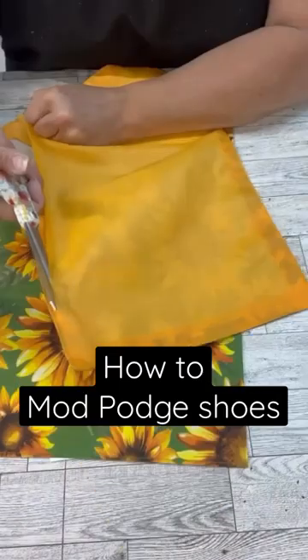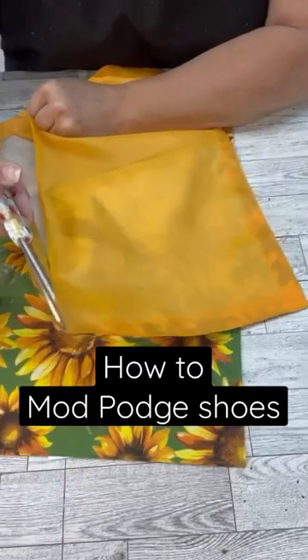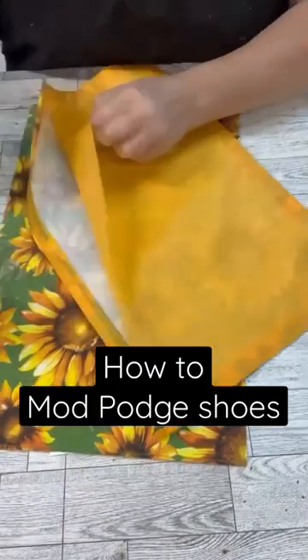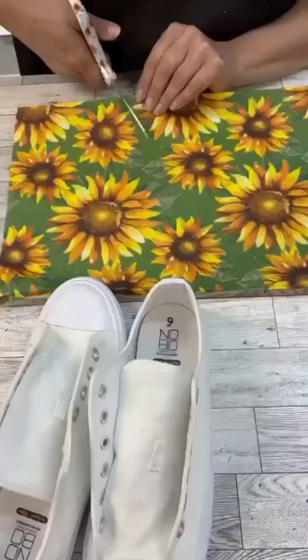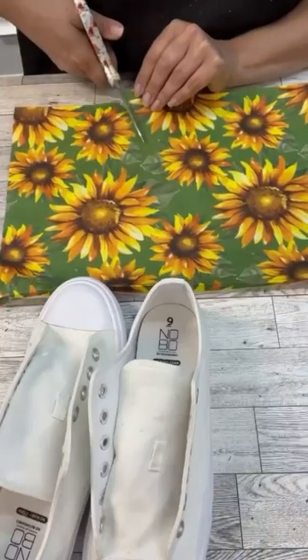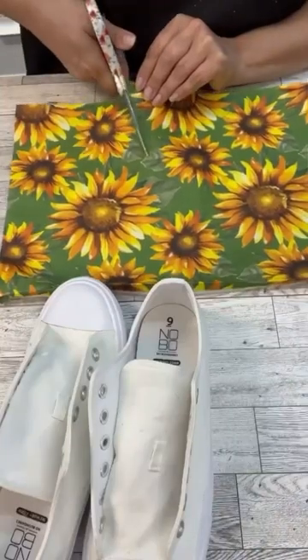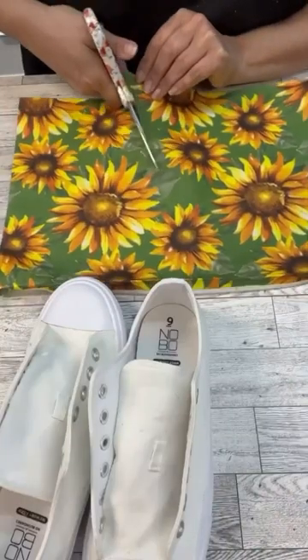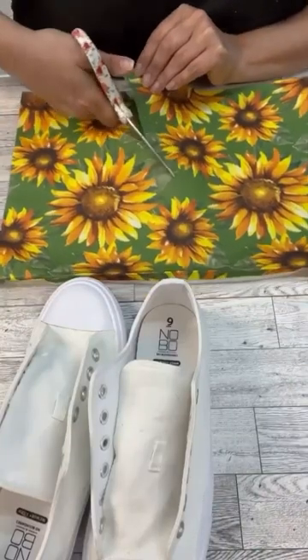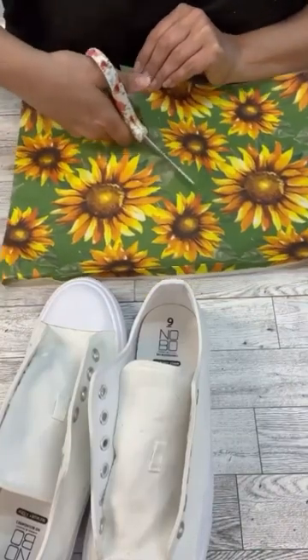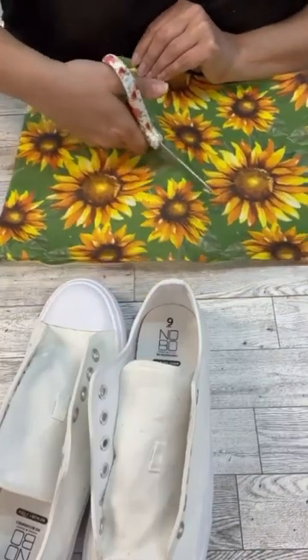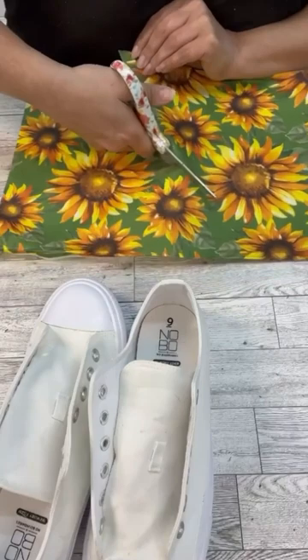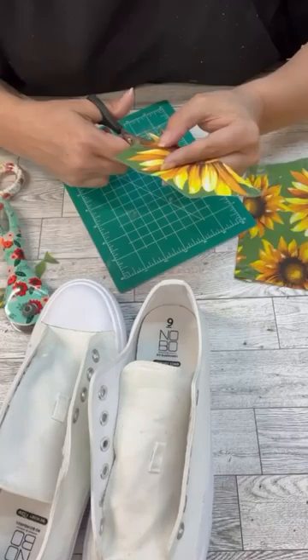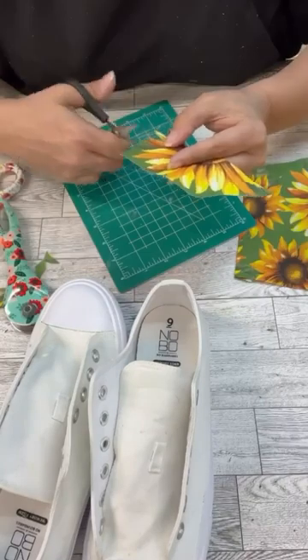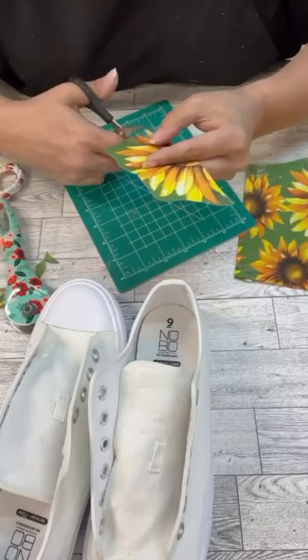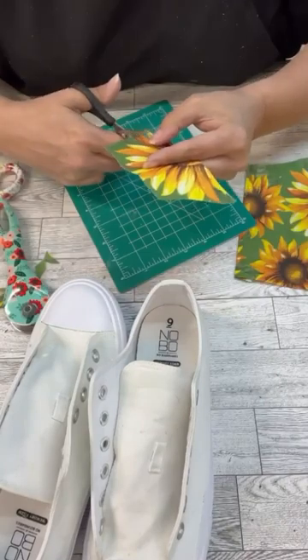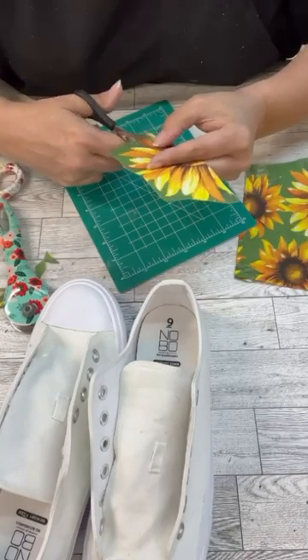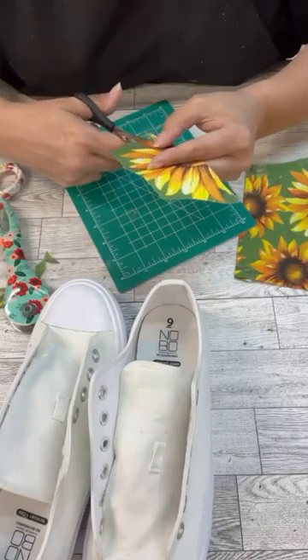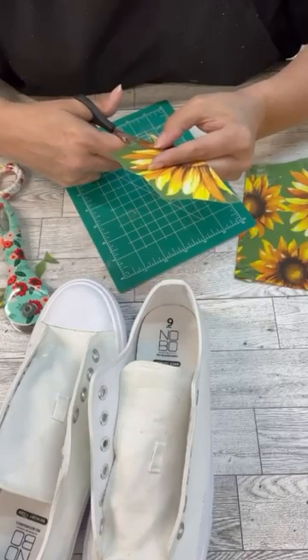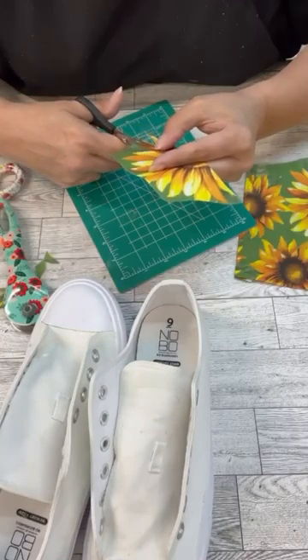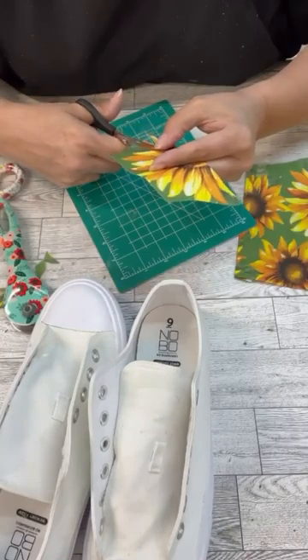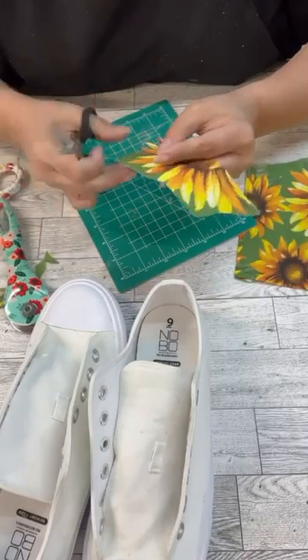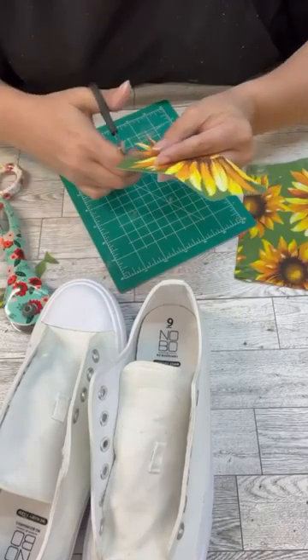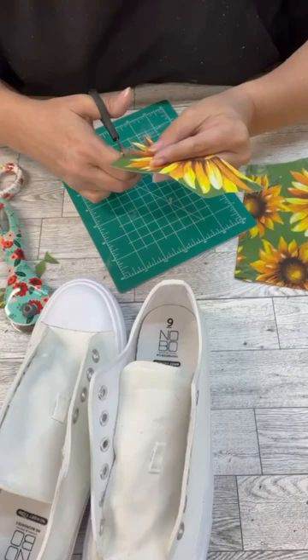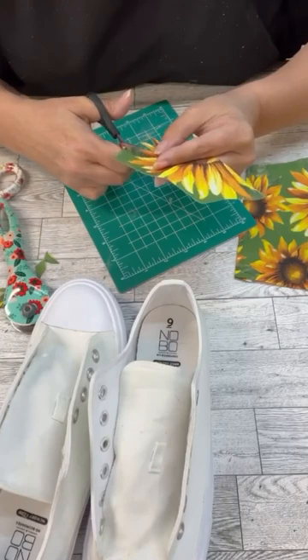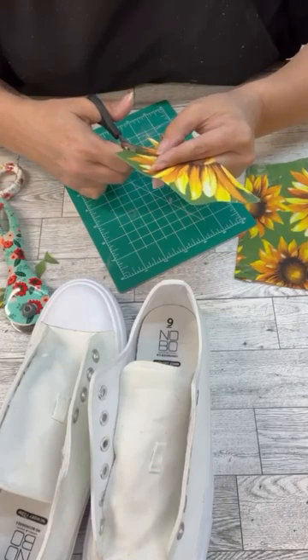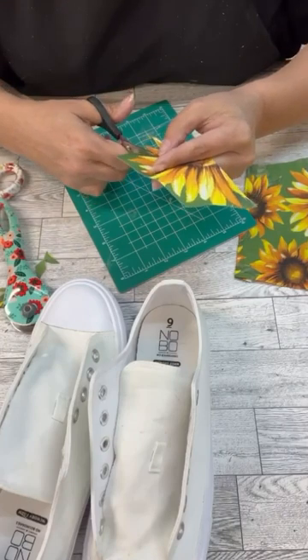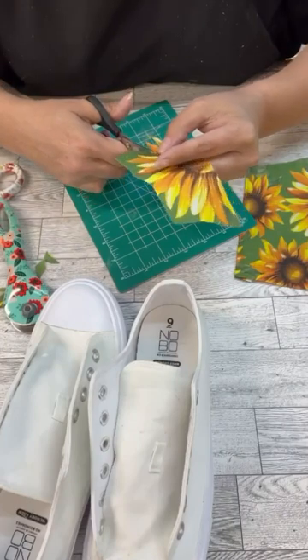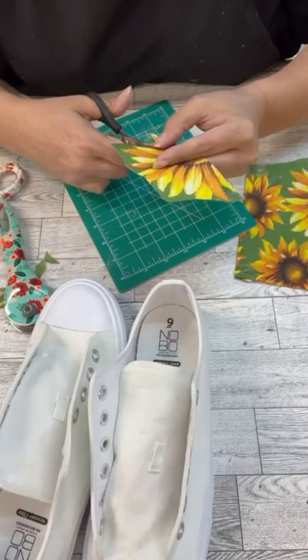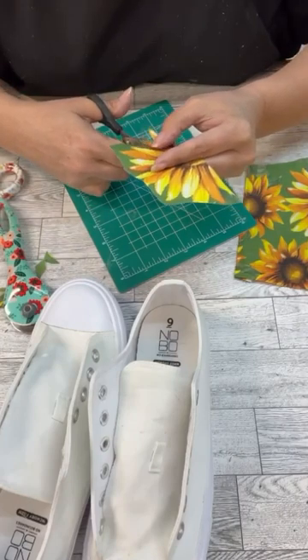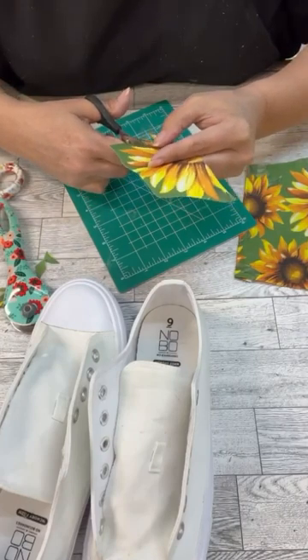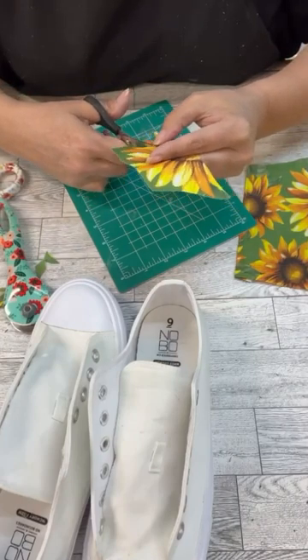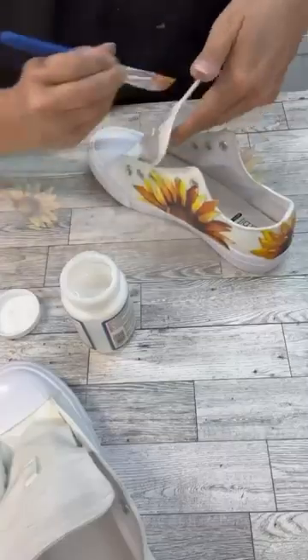Let's use these Dollar Tree placemats to make some fun little sneakers. I'm cutting out the shape of one of the sunflowers, and then I'm gonna grab some fabric Mod Podge.